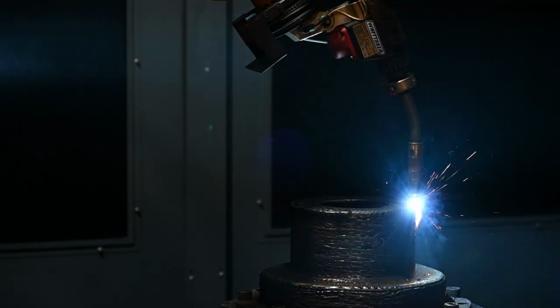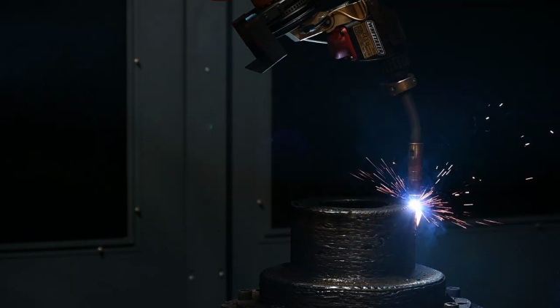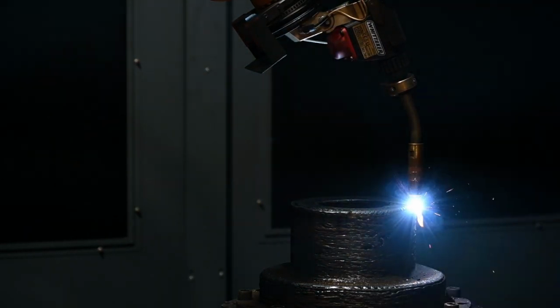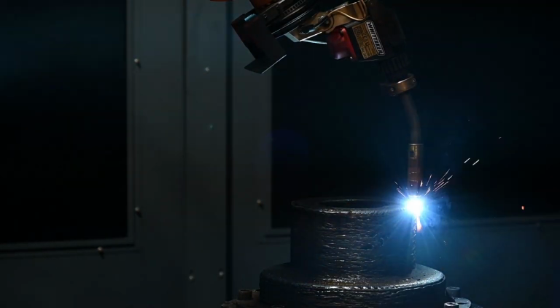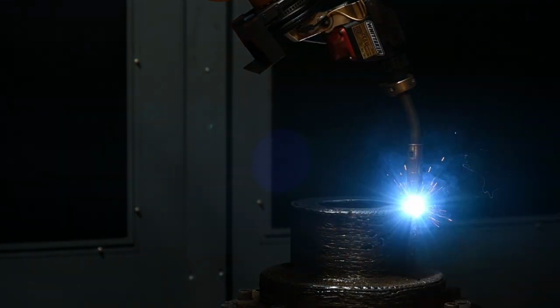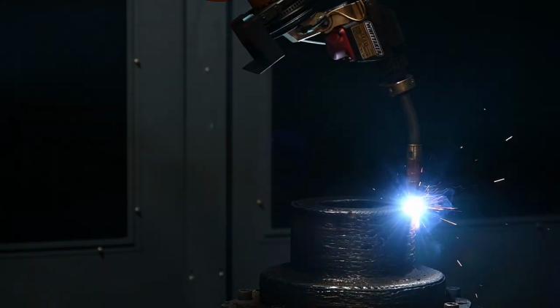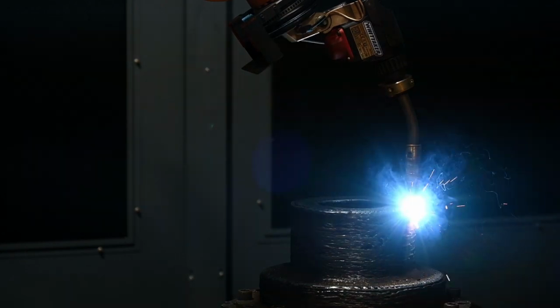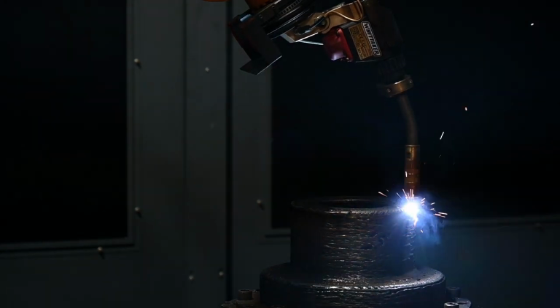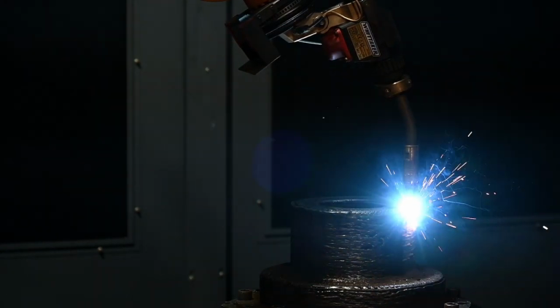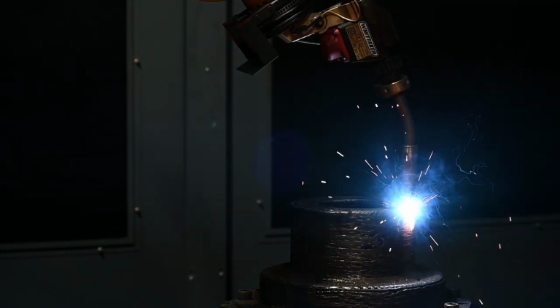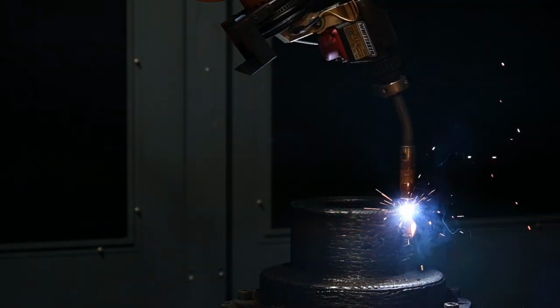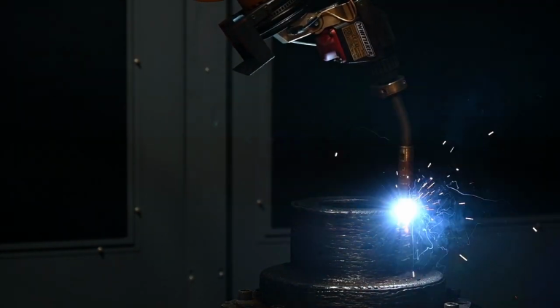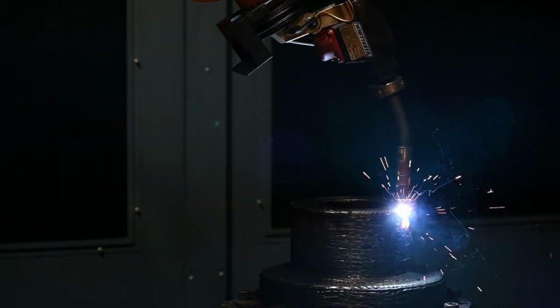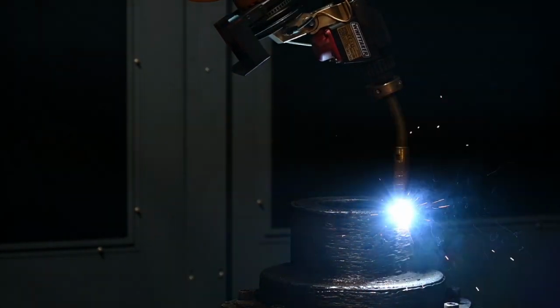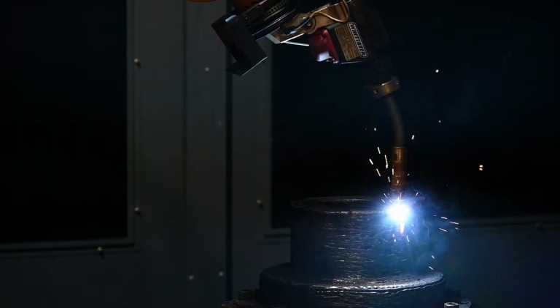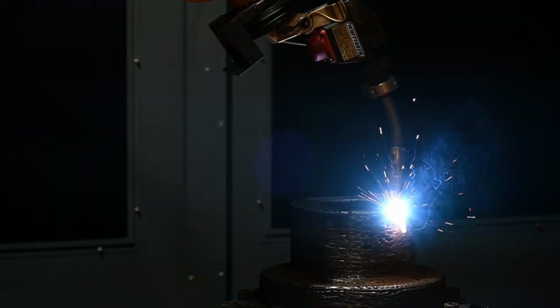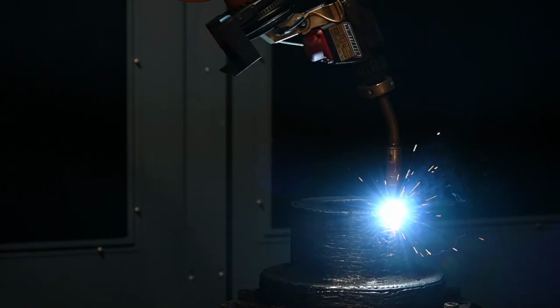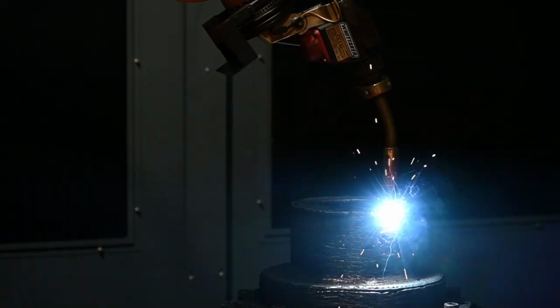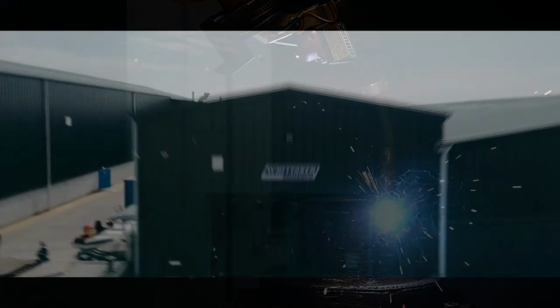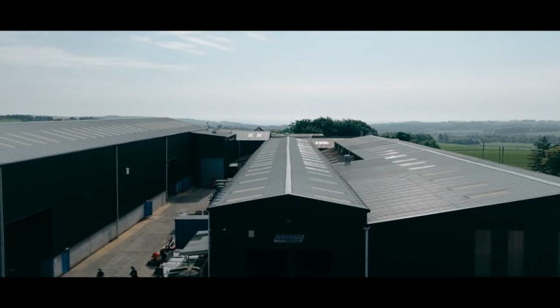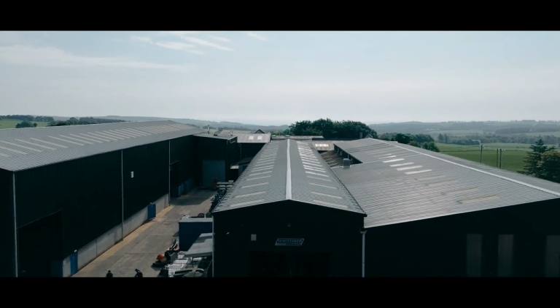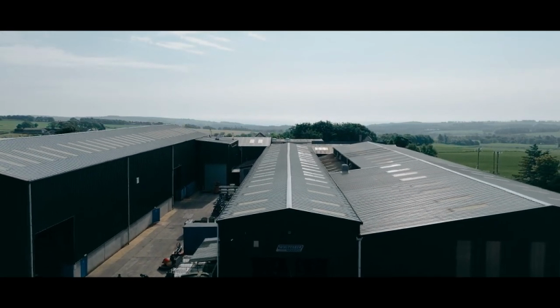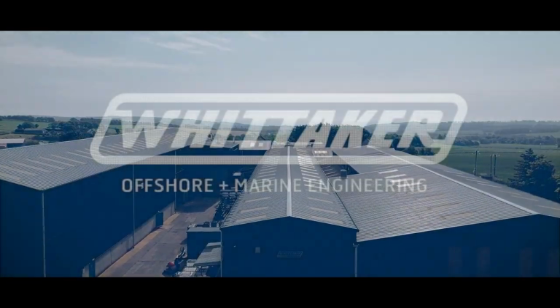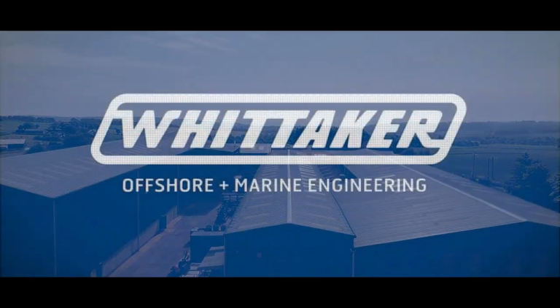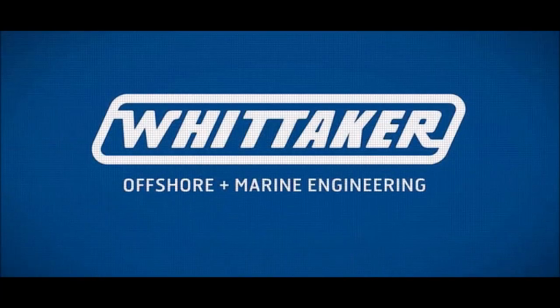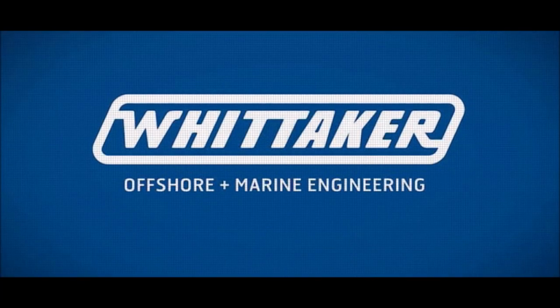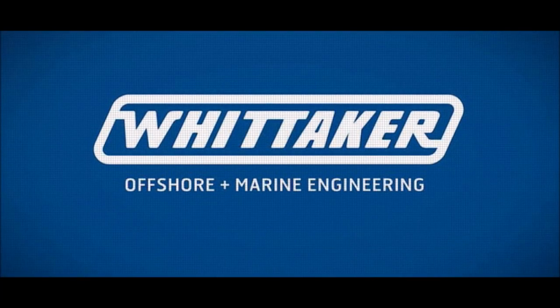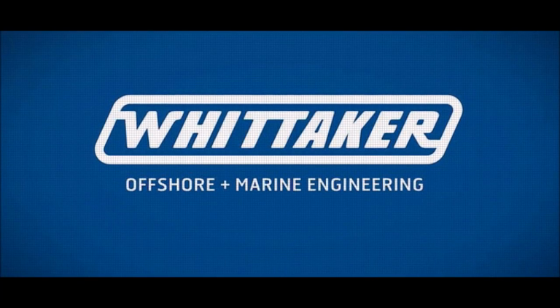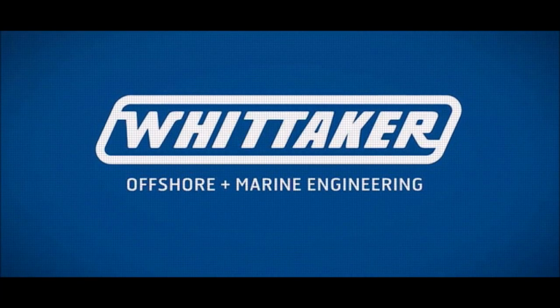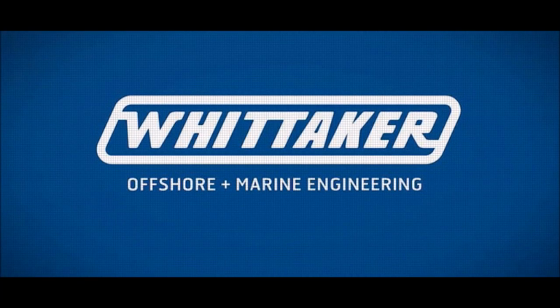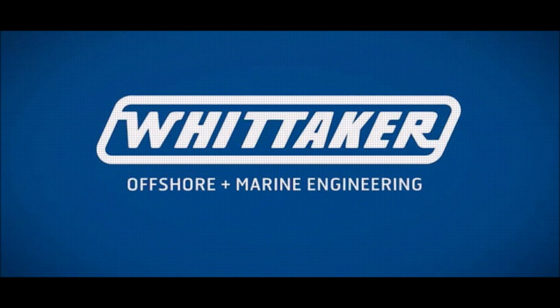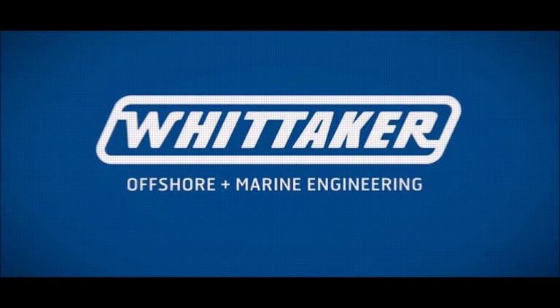WAM is more than a technology, it's a leap towards a more sustainable, efficient, and cost-effective future in manufacturing. Join us as we continue to explore the endless possibilities of WAM. Together, we can reshape the future.